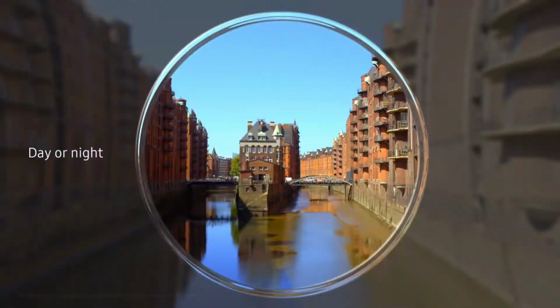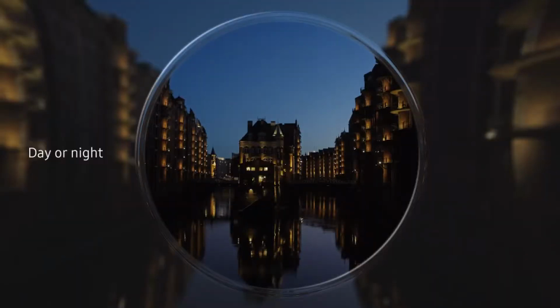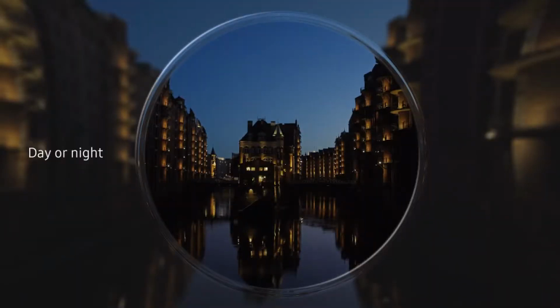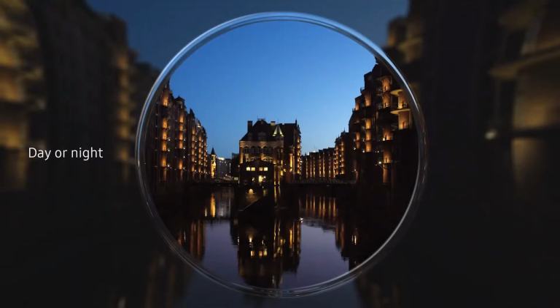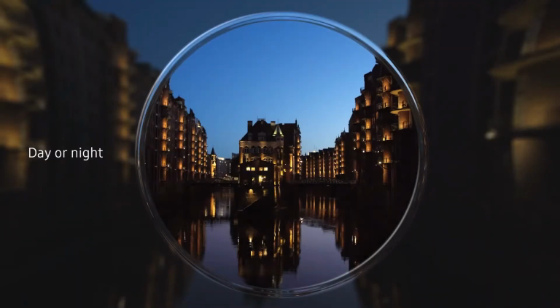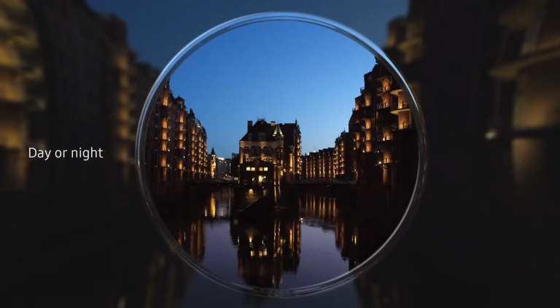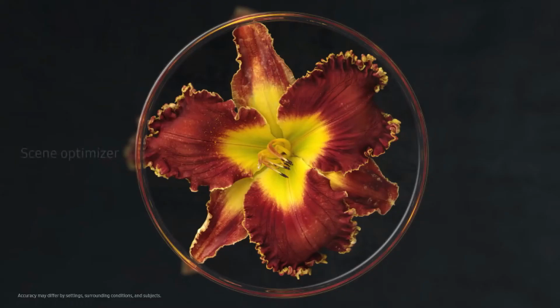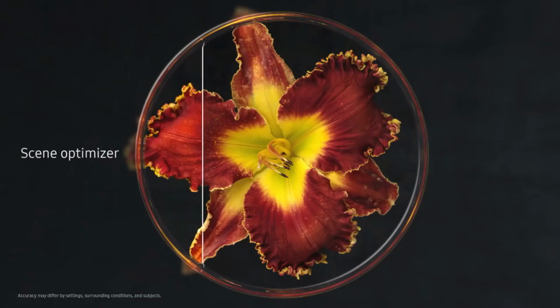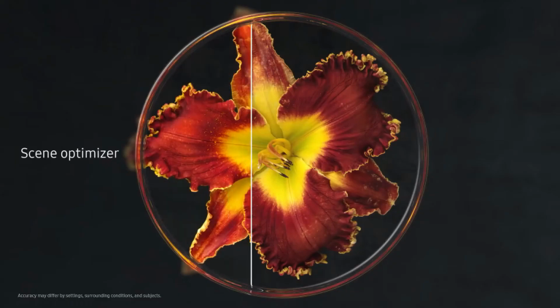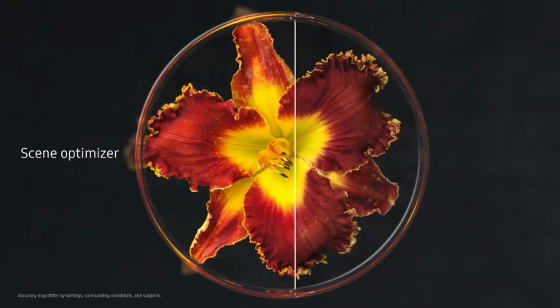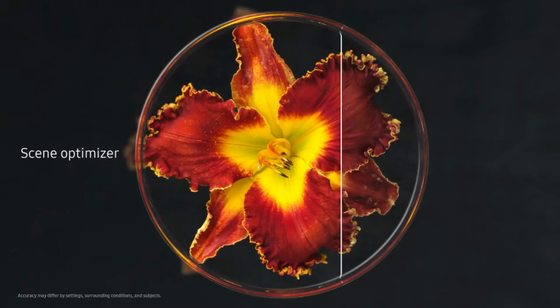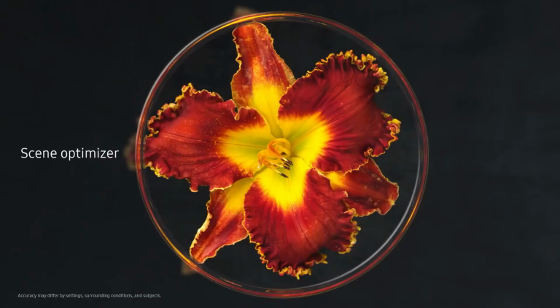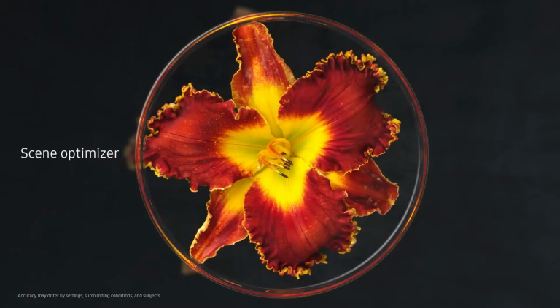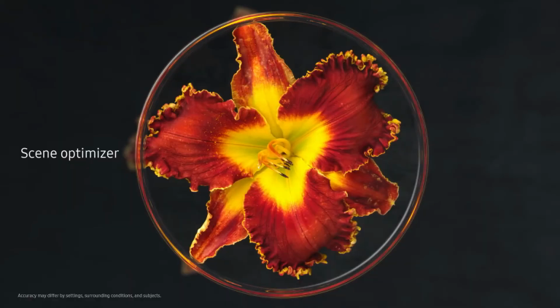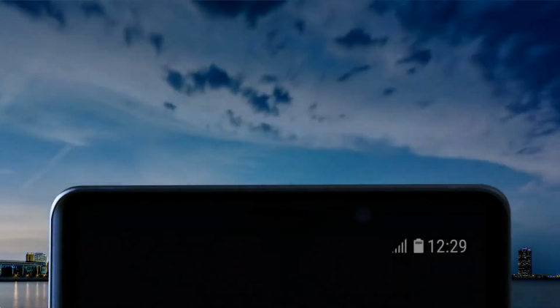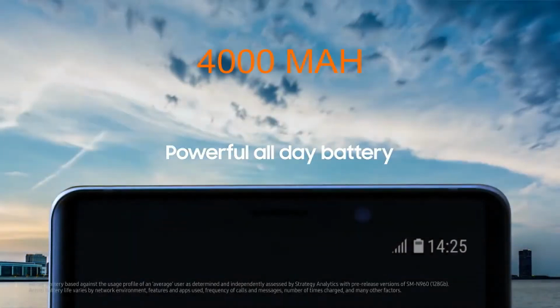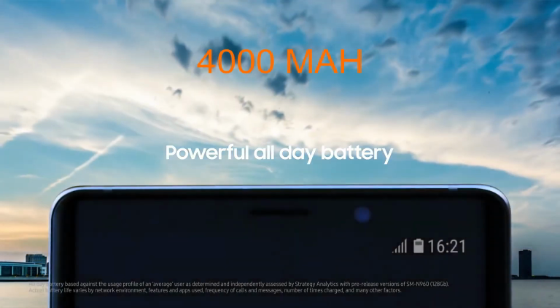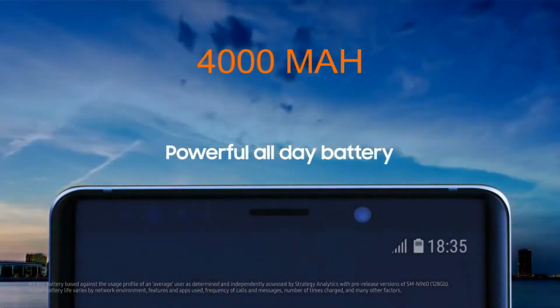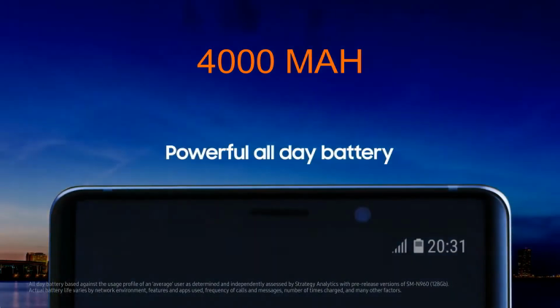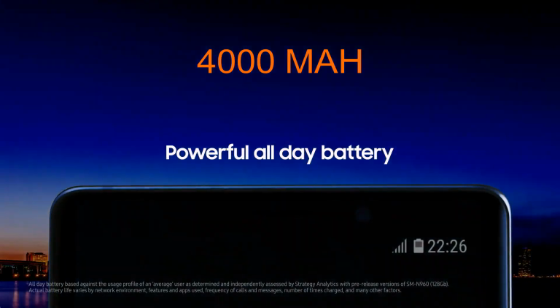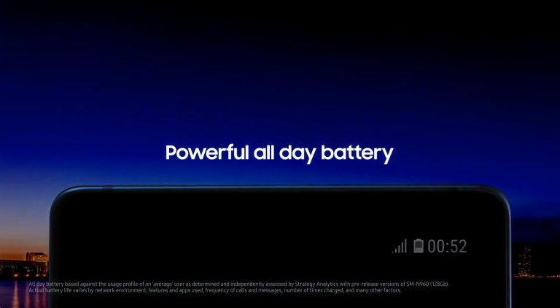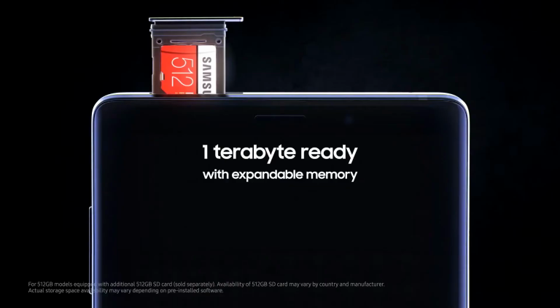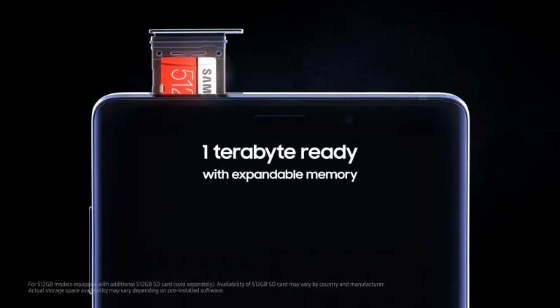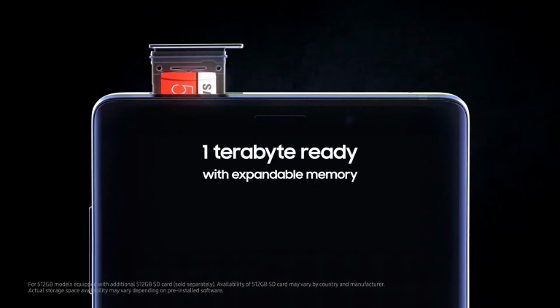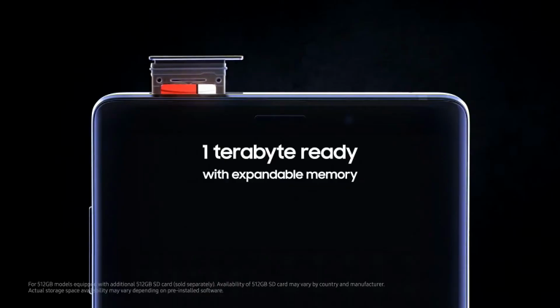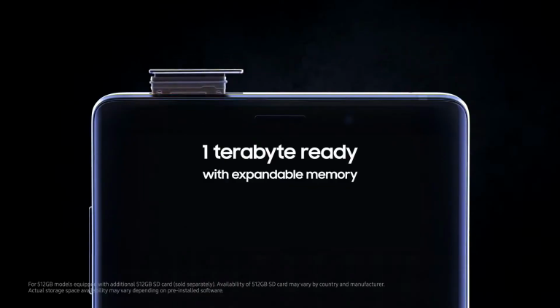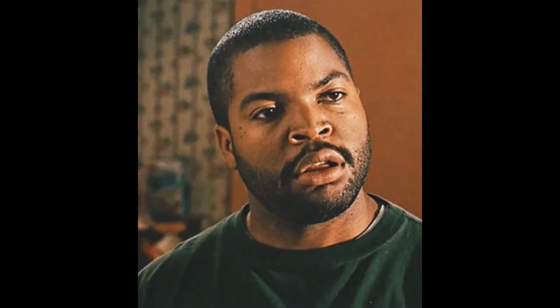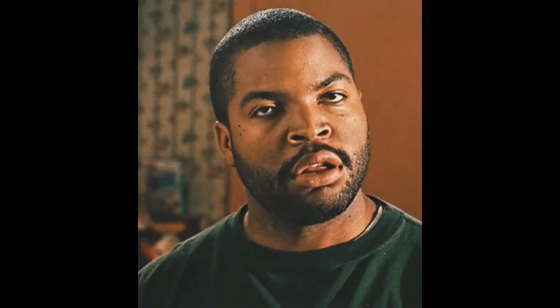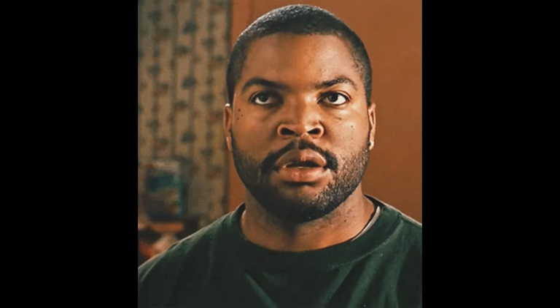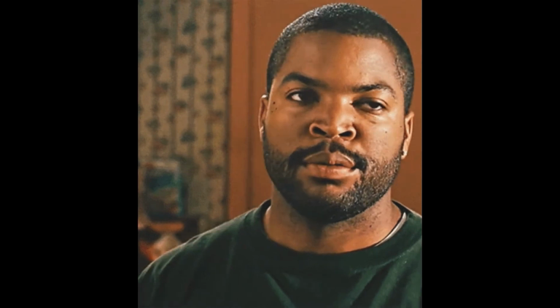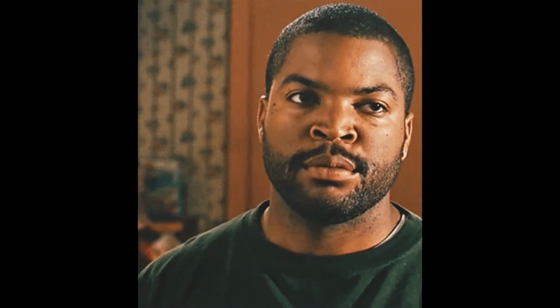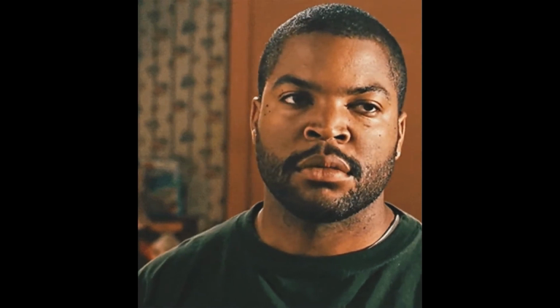Samsung also tweaked the camera software a little bit. There's scene recognition built in, and a 4000 mAh battery — that's everything you want from a phone. But we aren't here for the phone now.